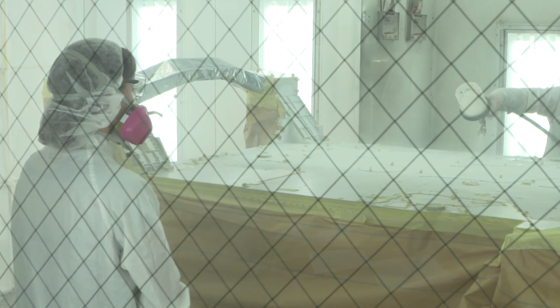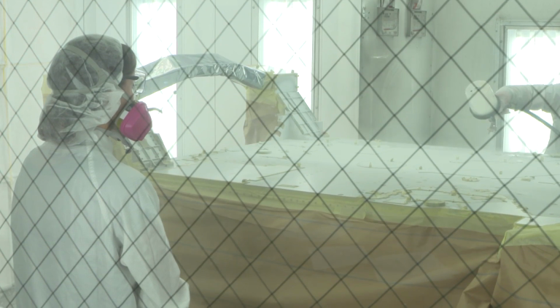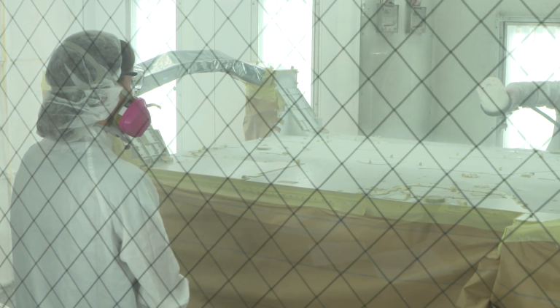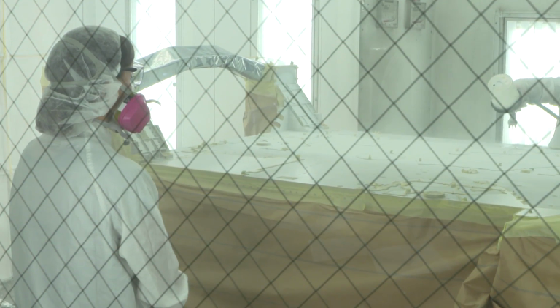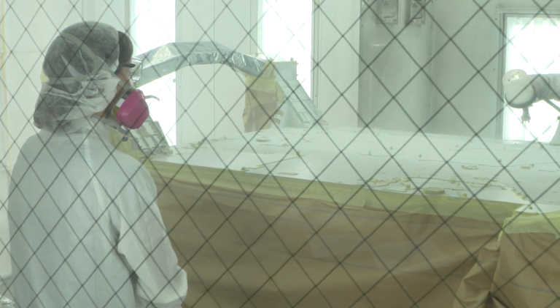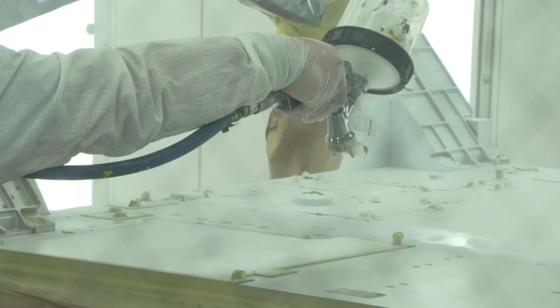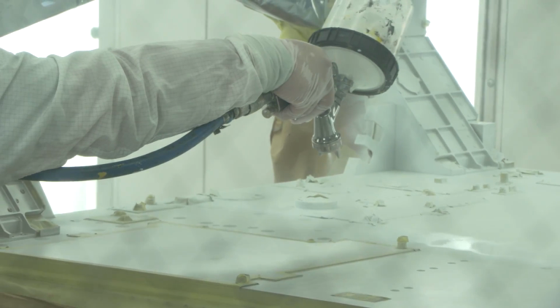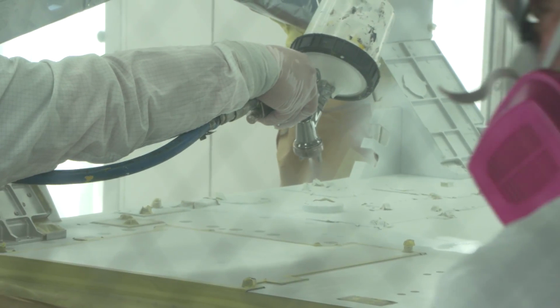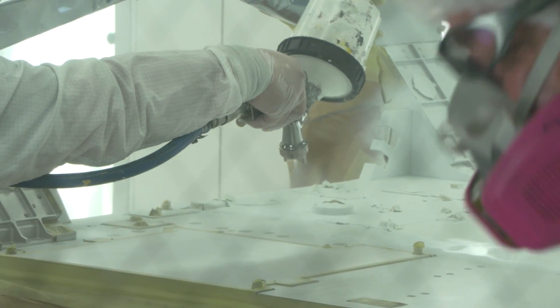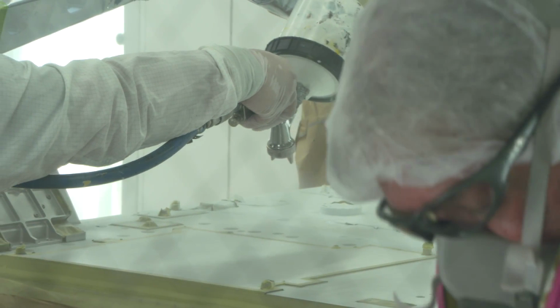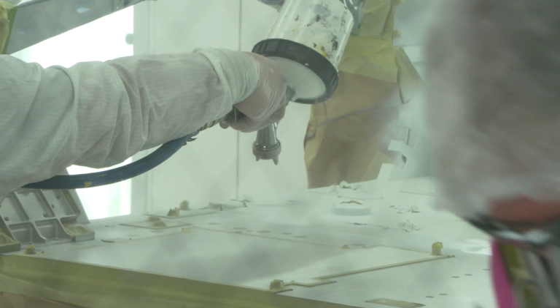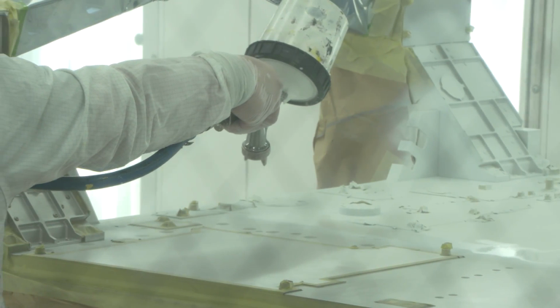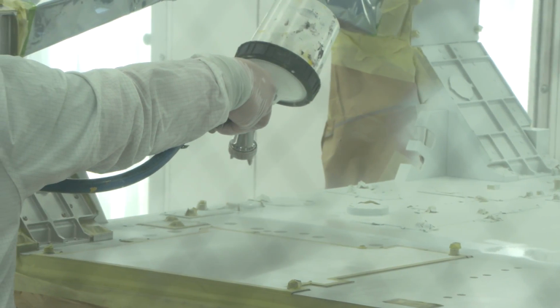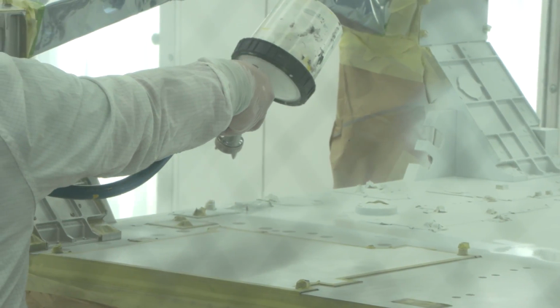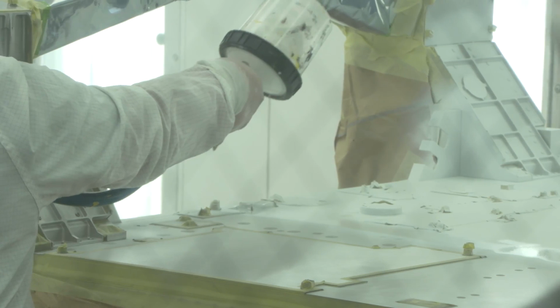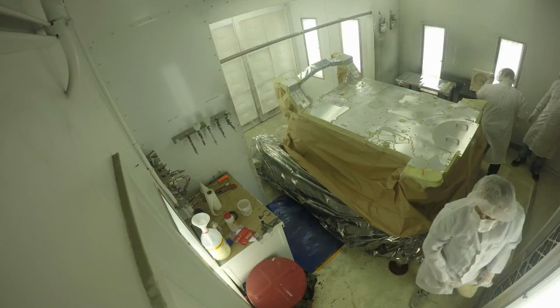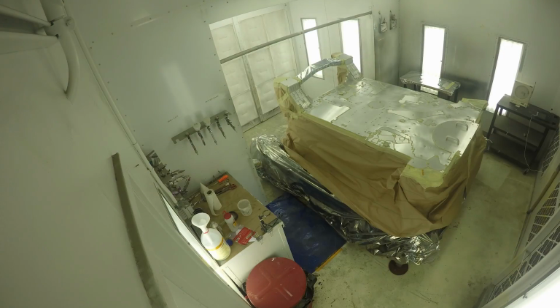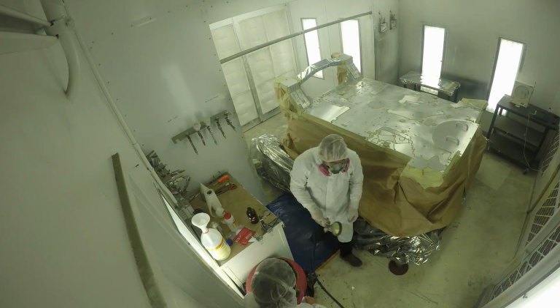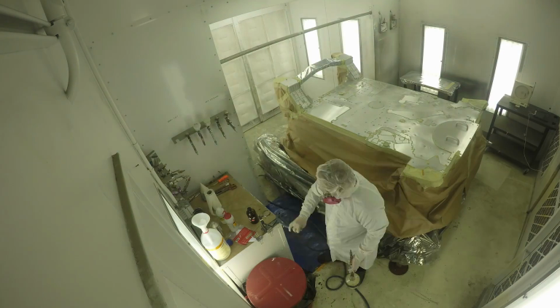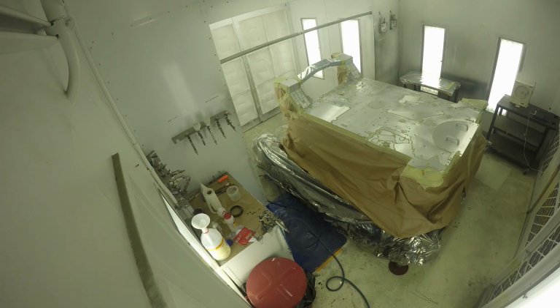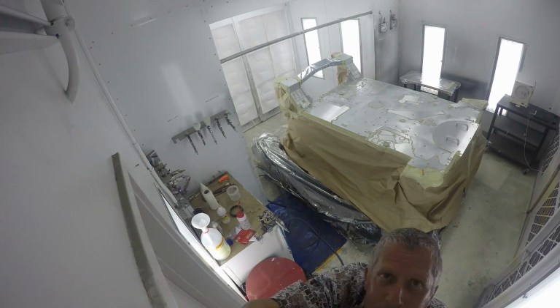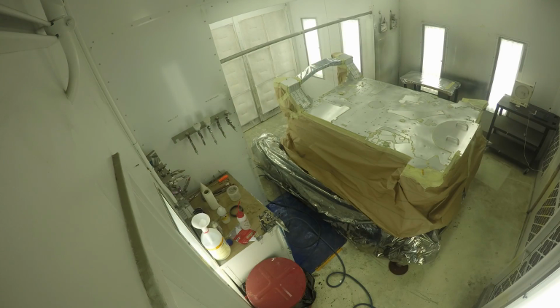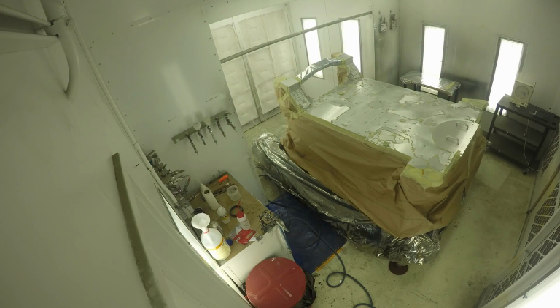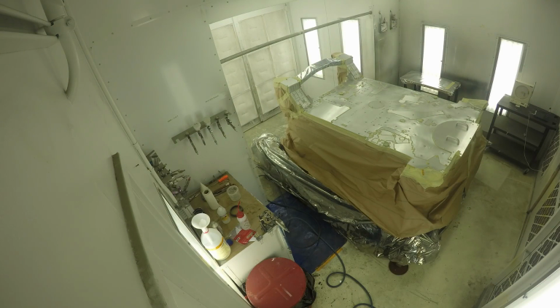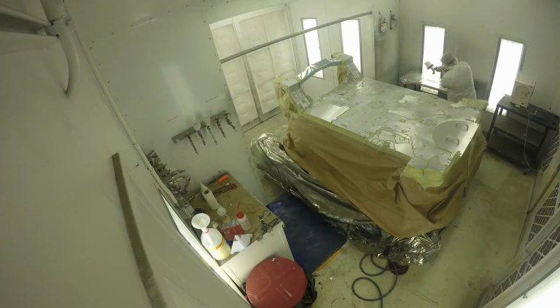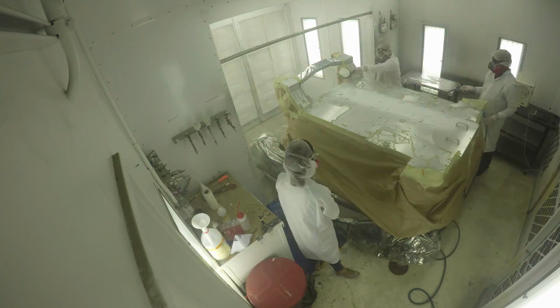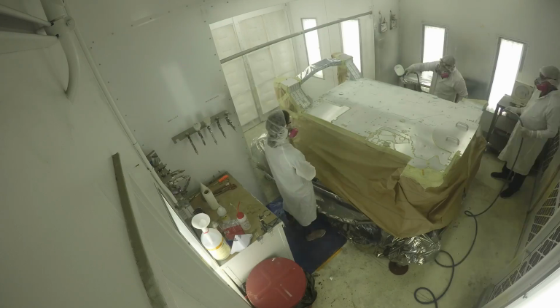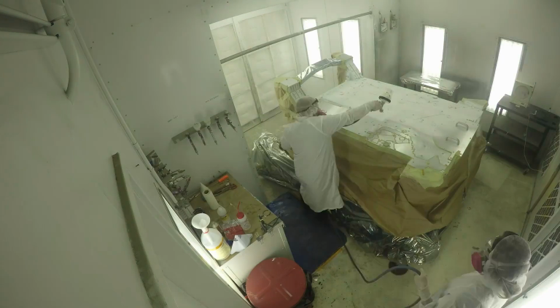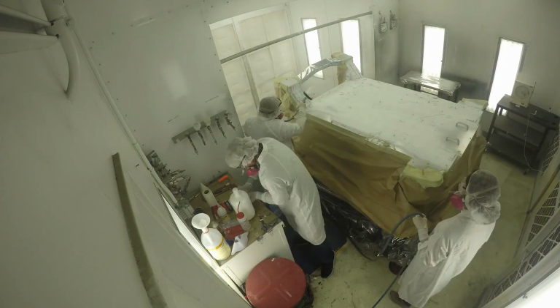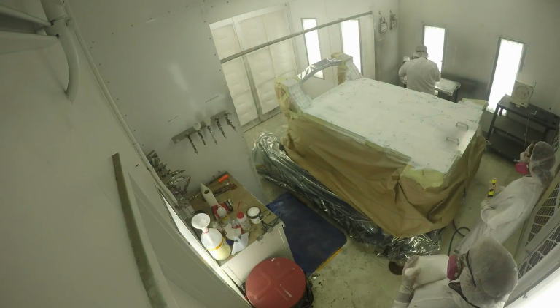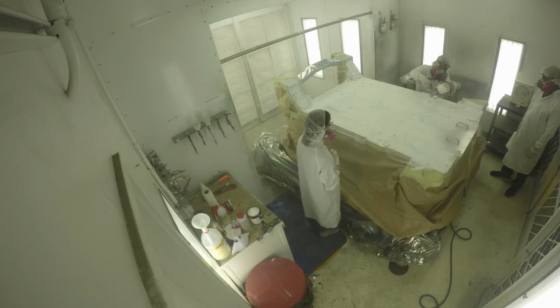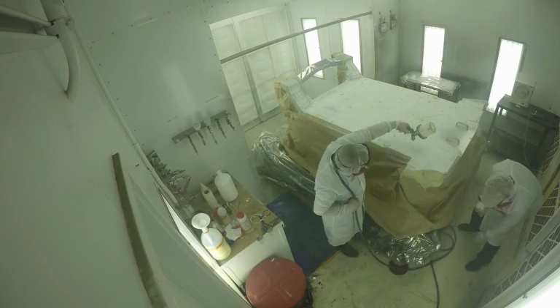When you send a spacecraft into space, all of what we call the volatile materials that you take with you — water that's absorbed into things, or other chemicals — tend to come out in the vacuum of space and they float around and re-deposit on surfaces where you don't want.